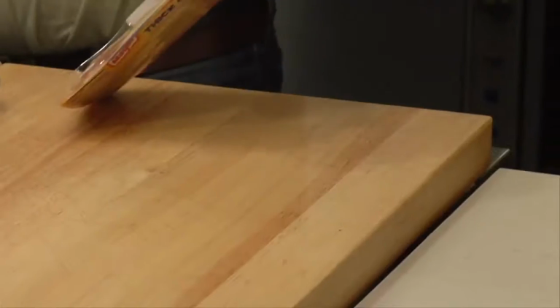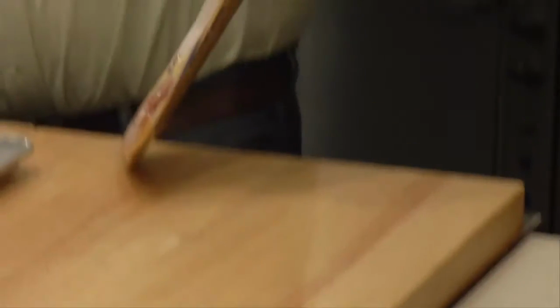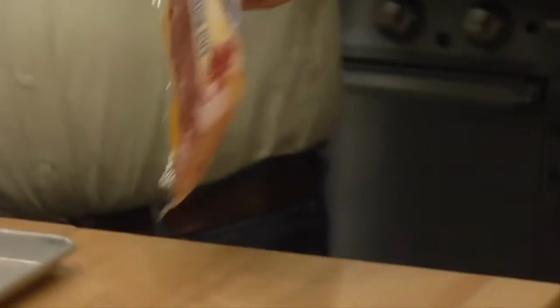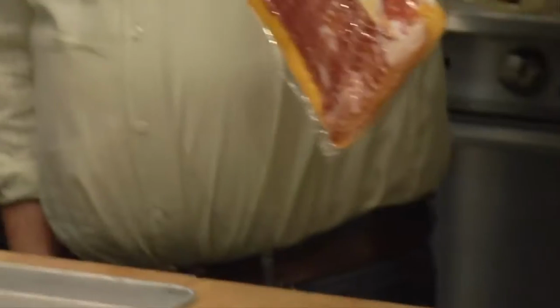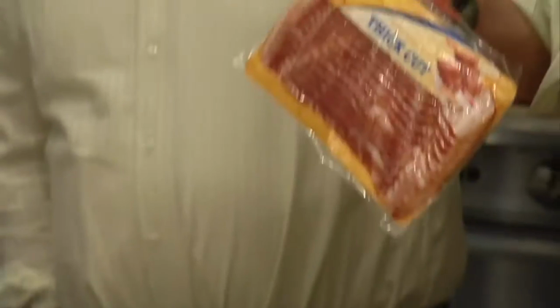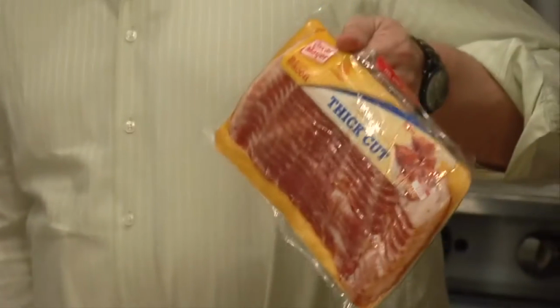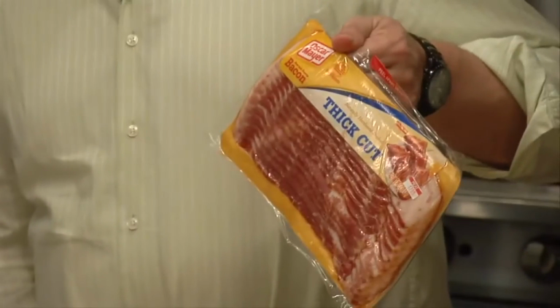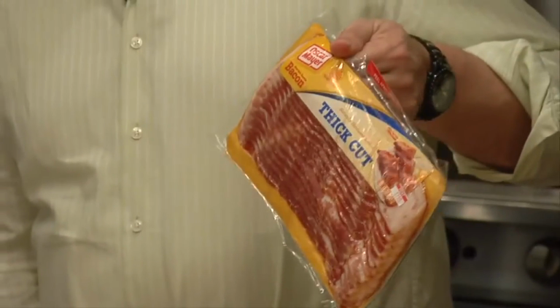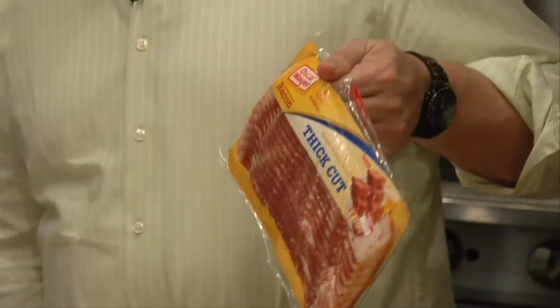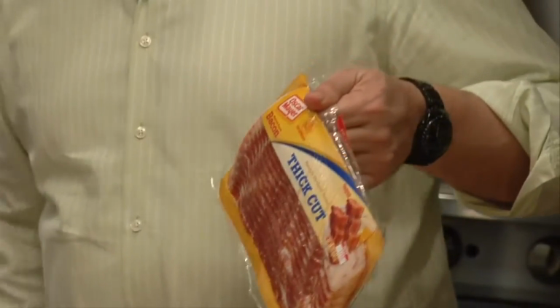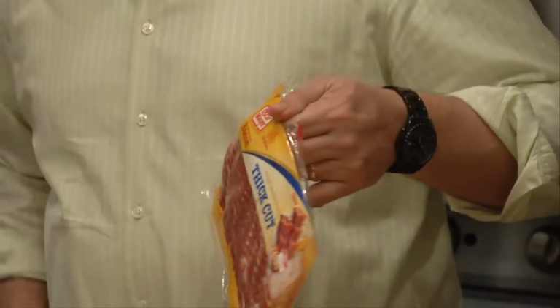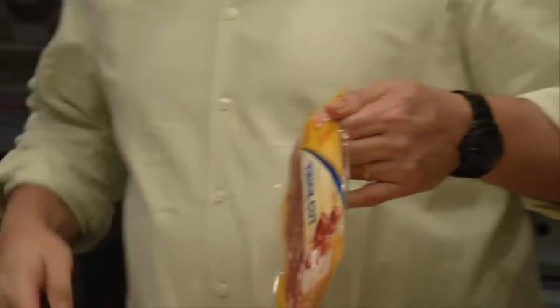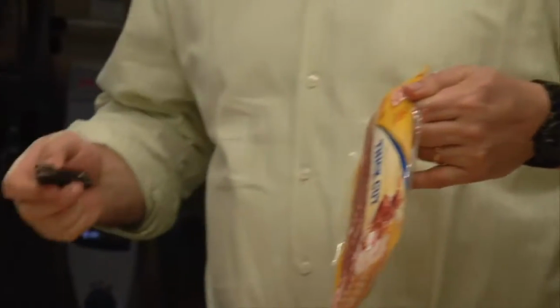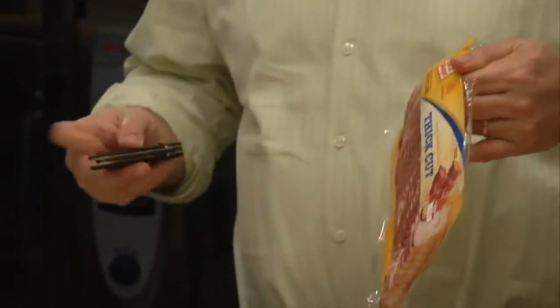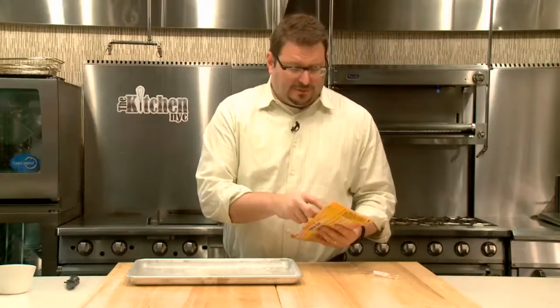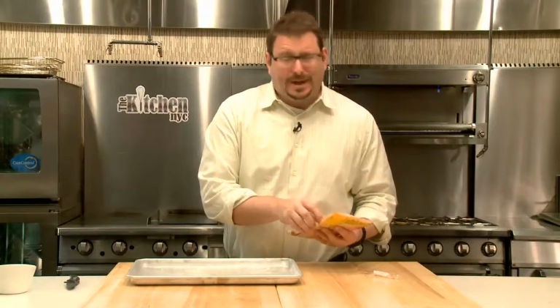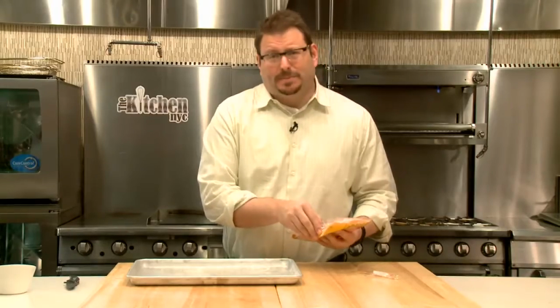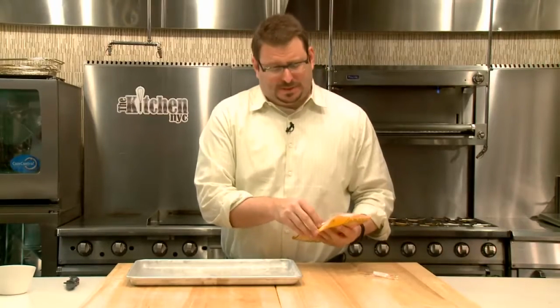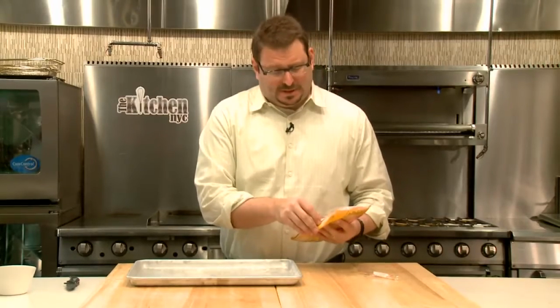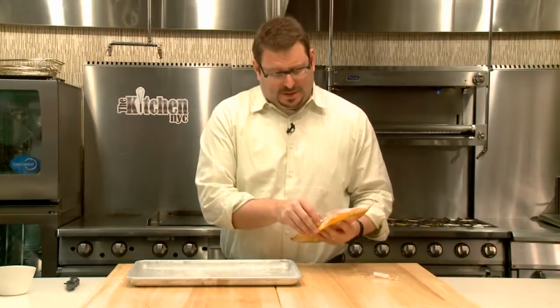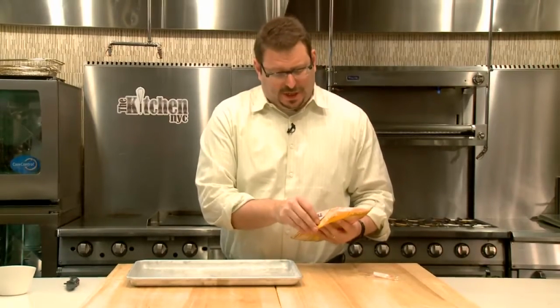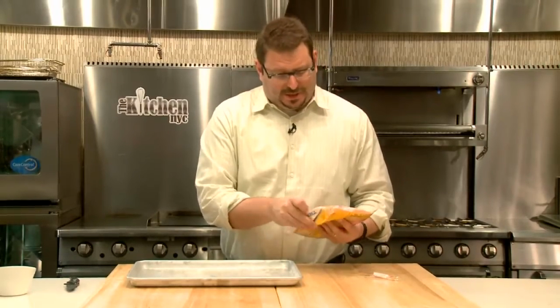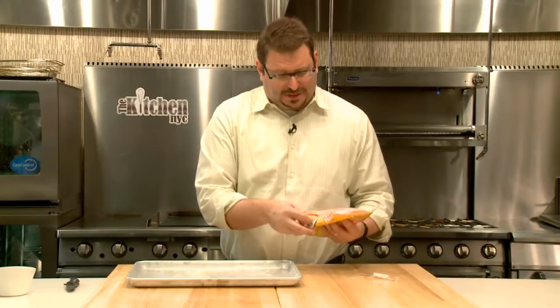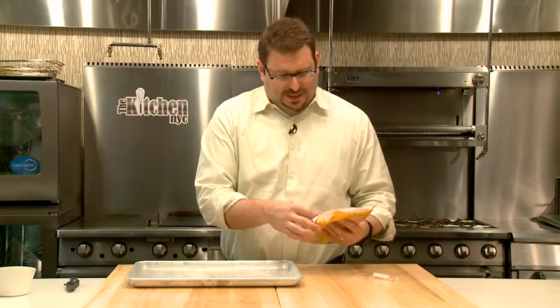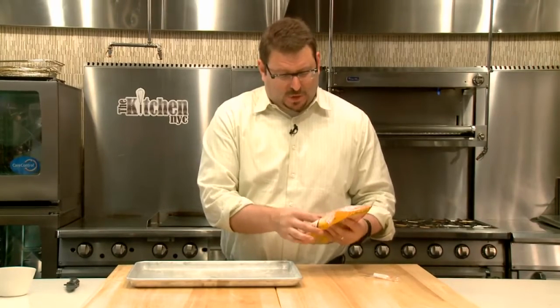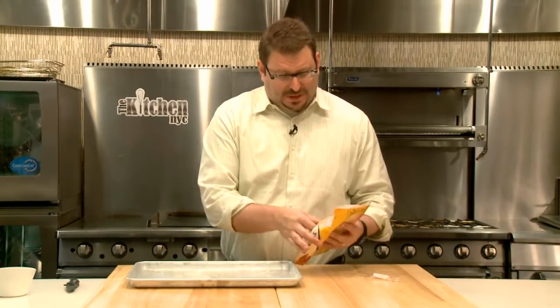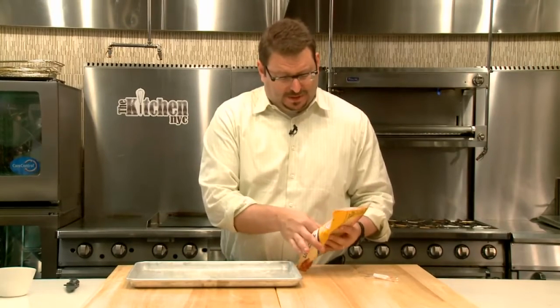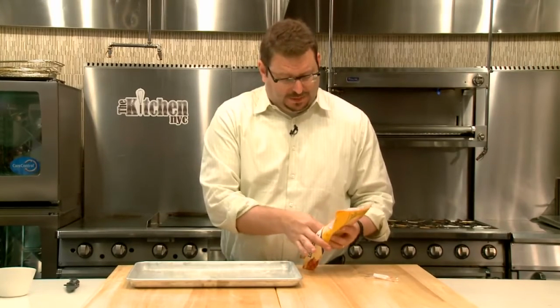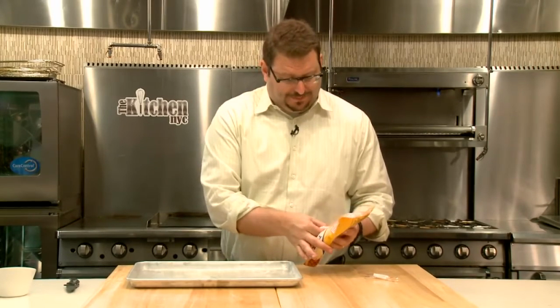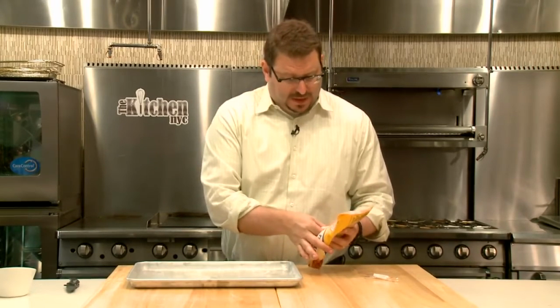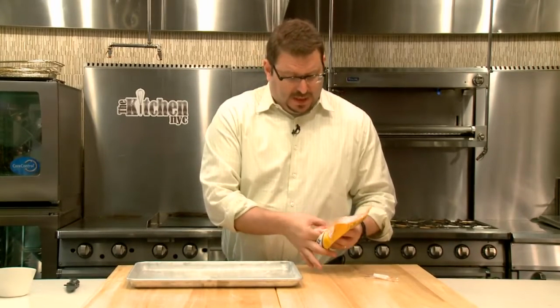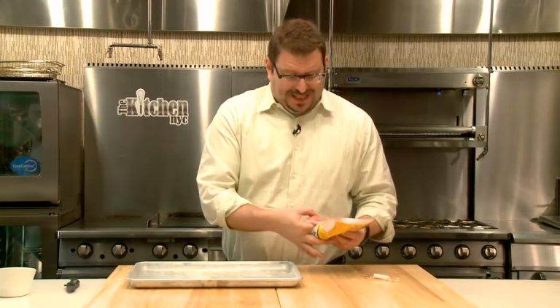This is just the regular Oscar Mayer bacon we all grew up with. For practical purposes, a thick cut Oscar Mayer is always going to be okay with me.